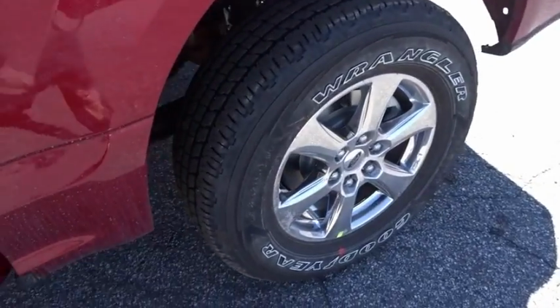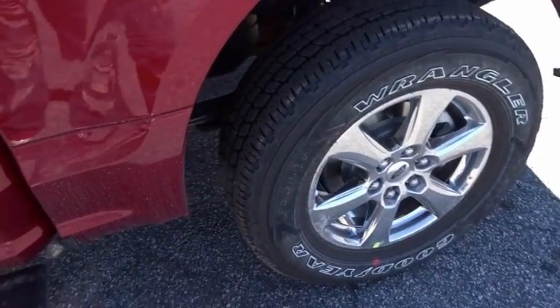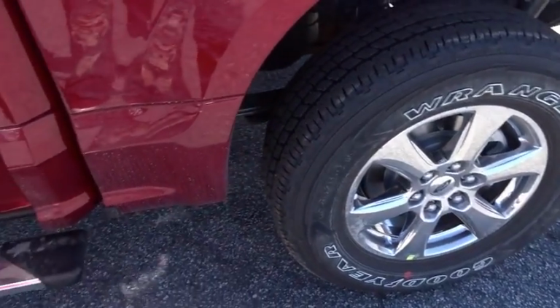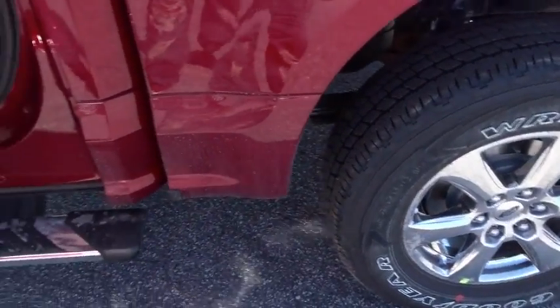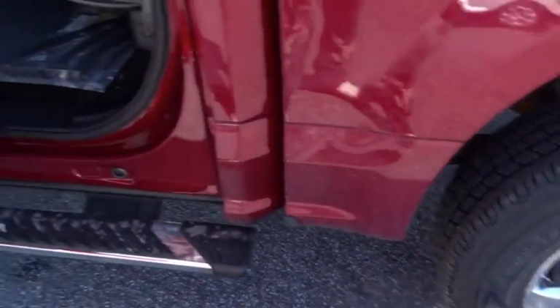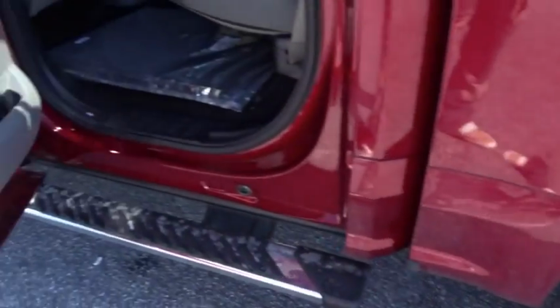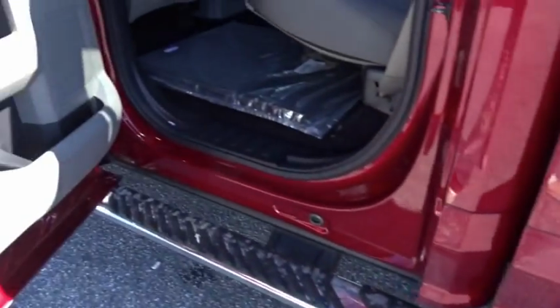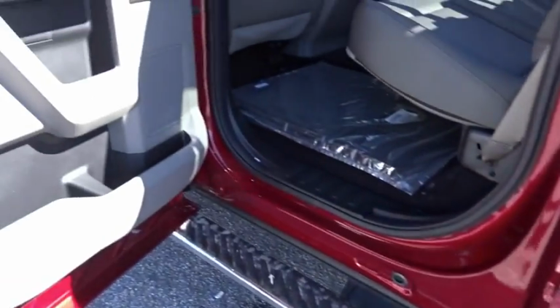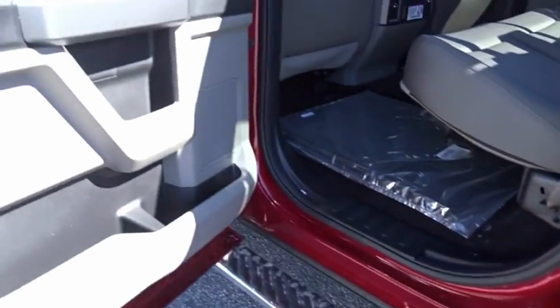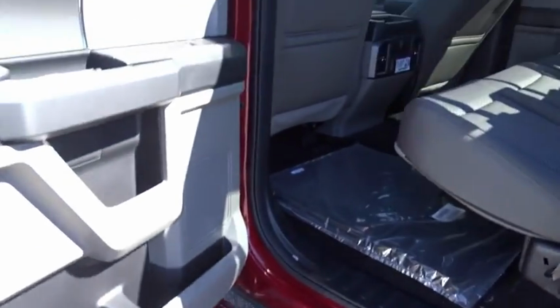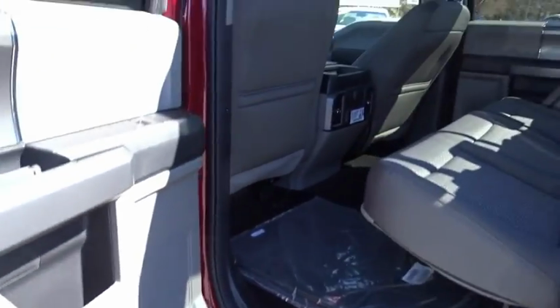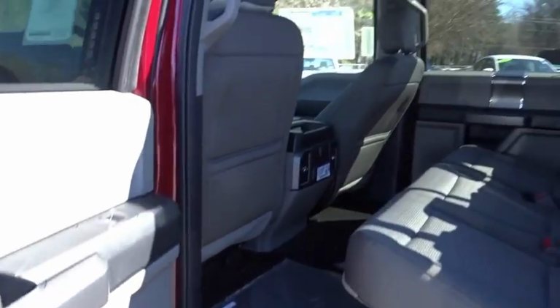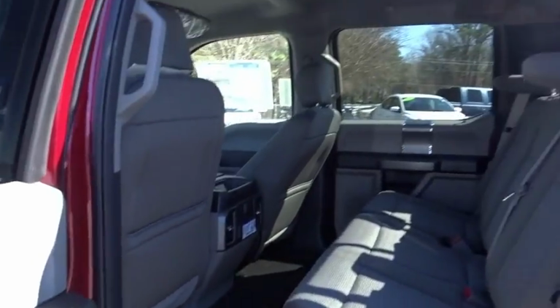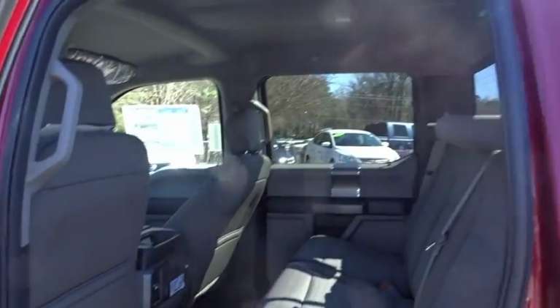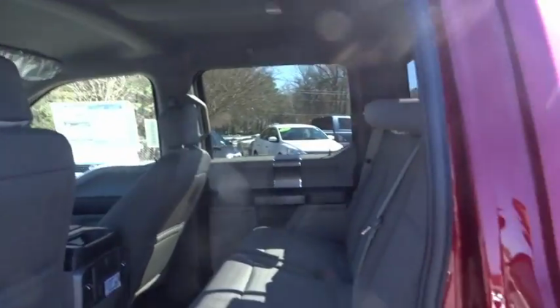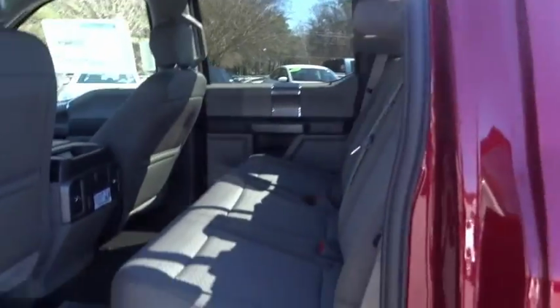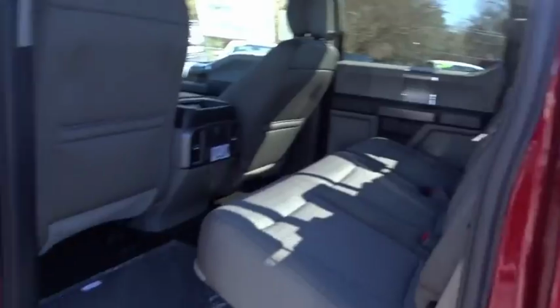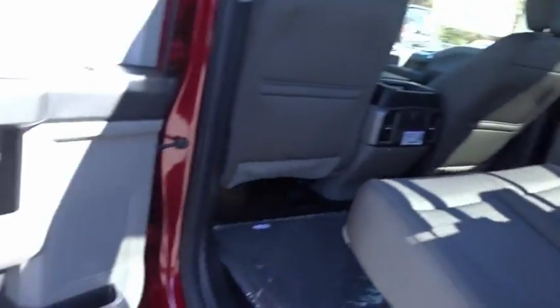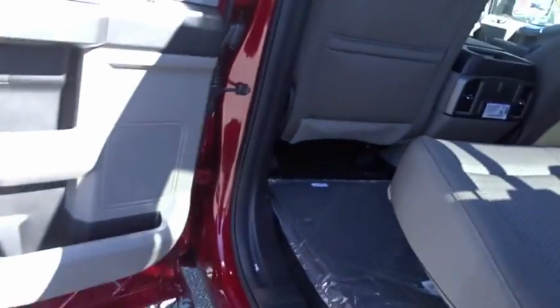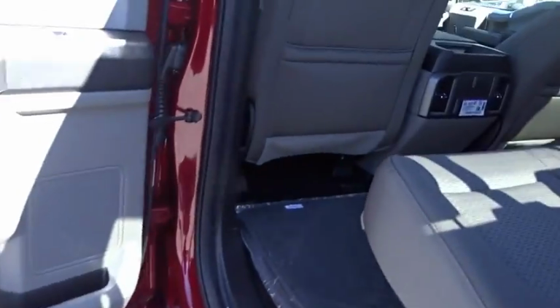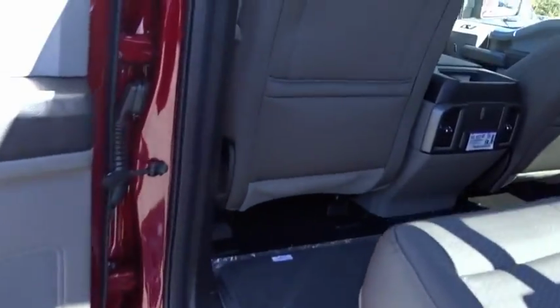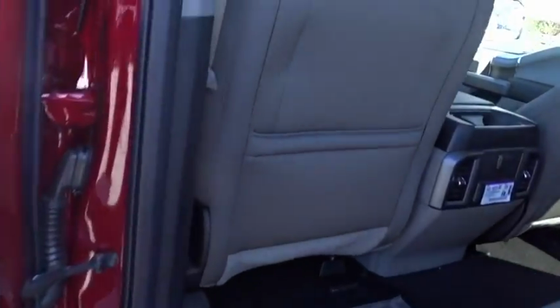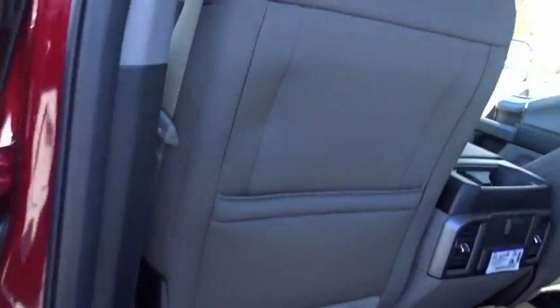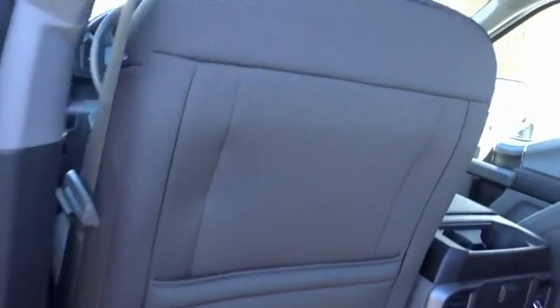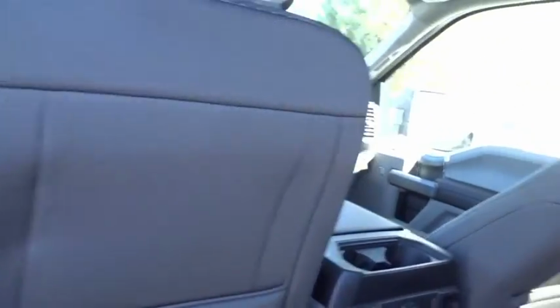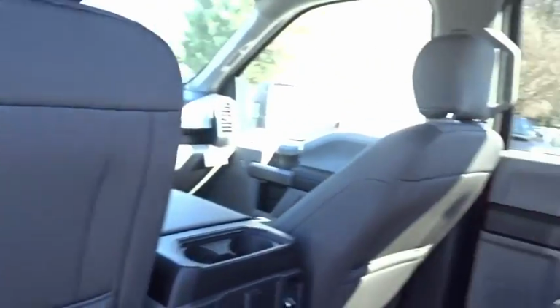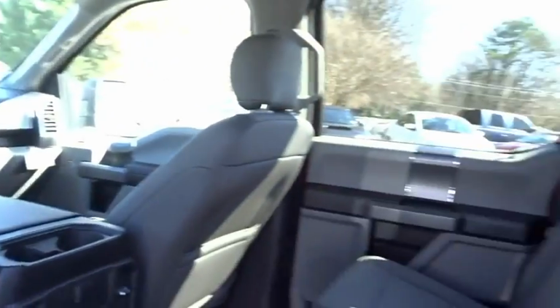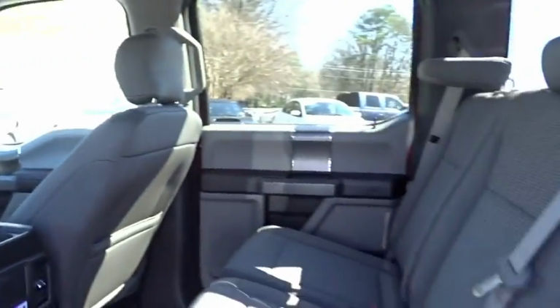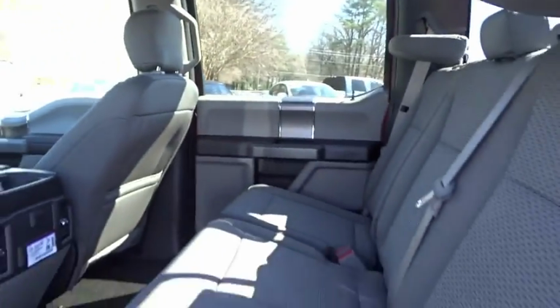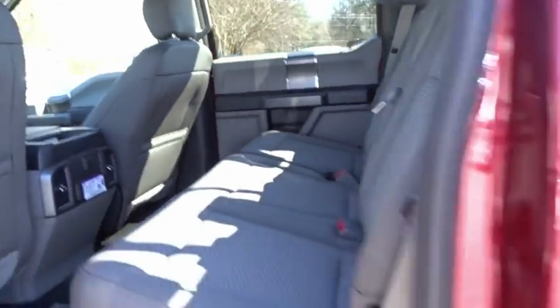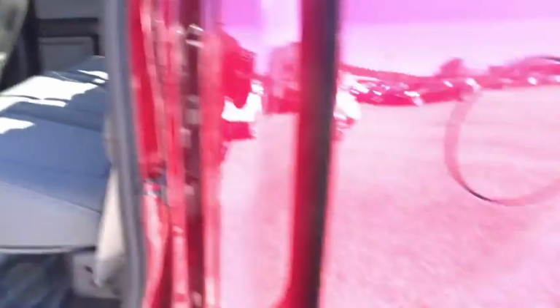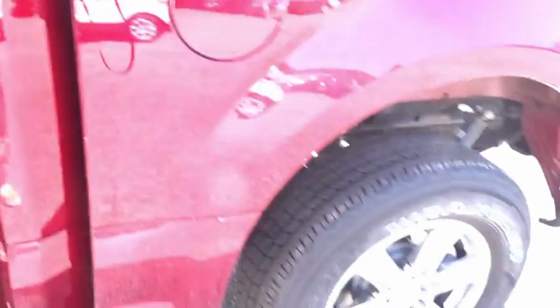Power door locks. Fog lamps. Child safety locks. This isn't just a vehicle. It's an experience. So stop in for a test drive today.